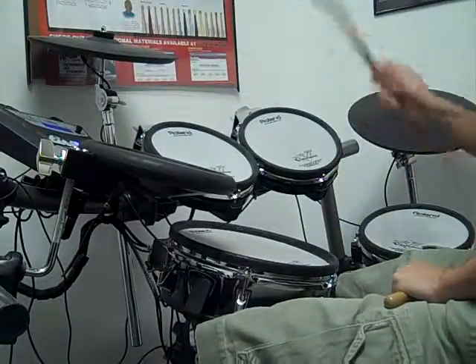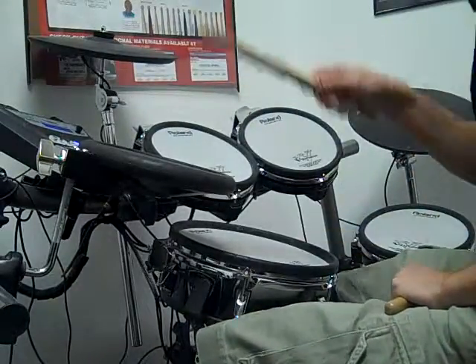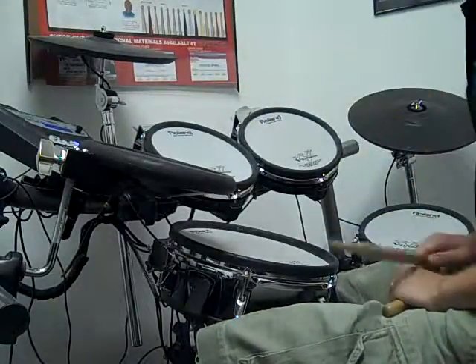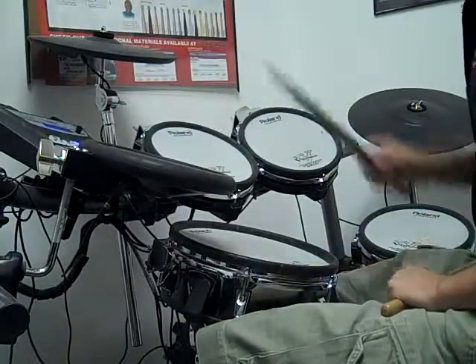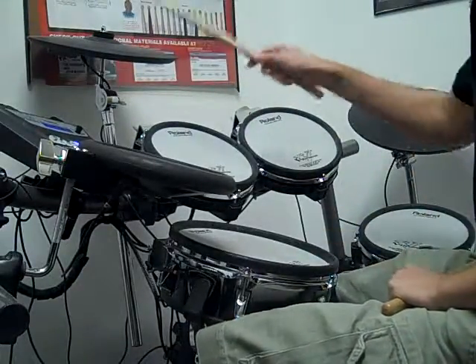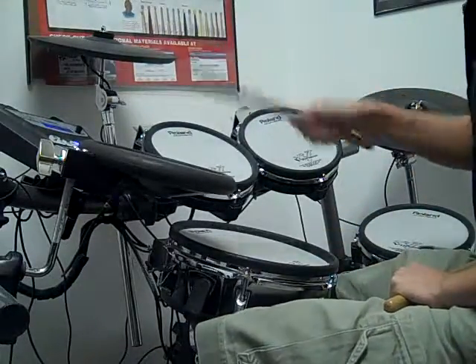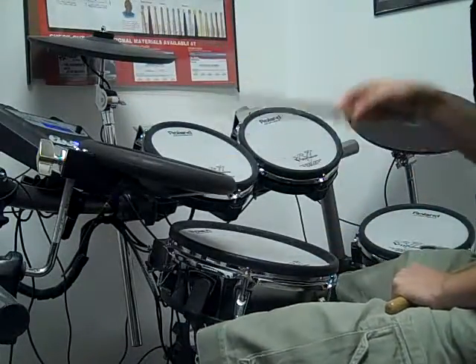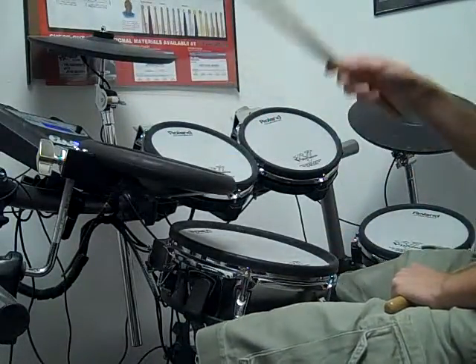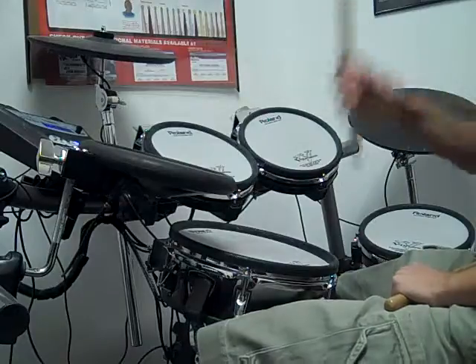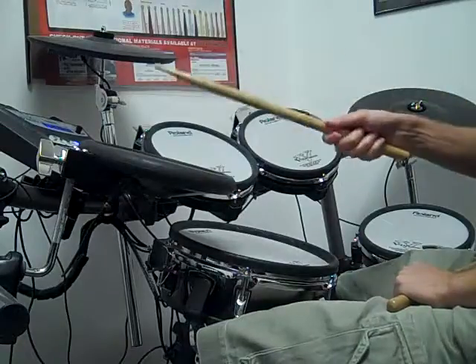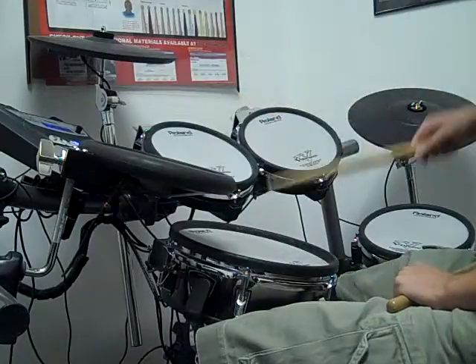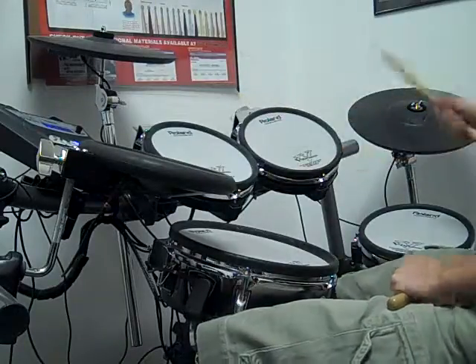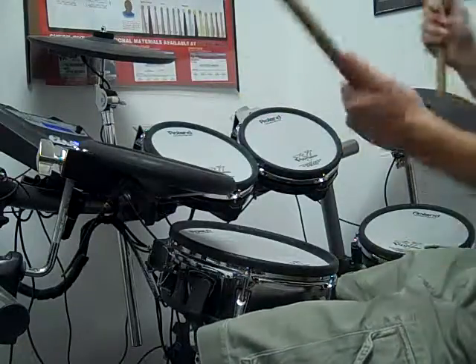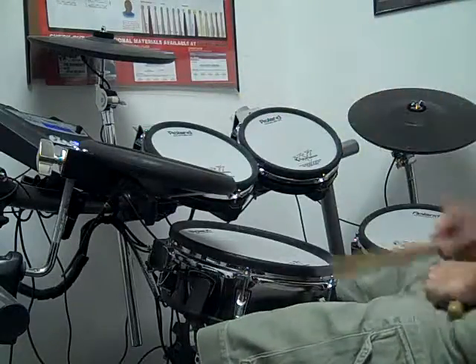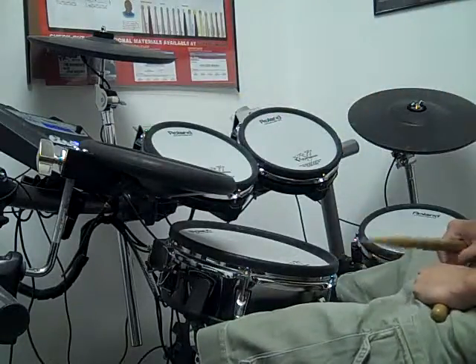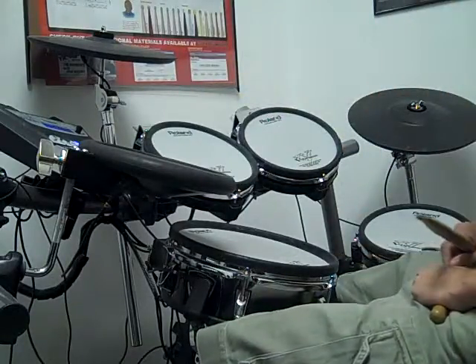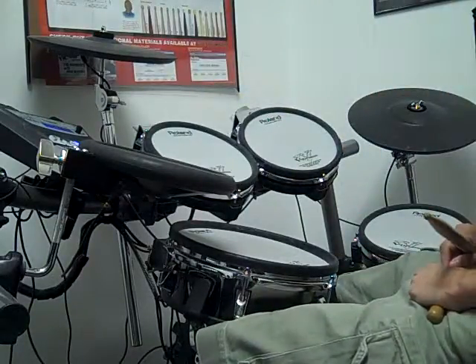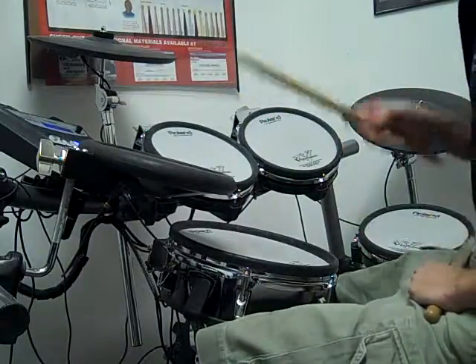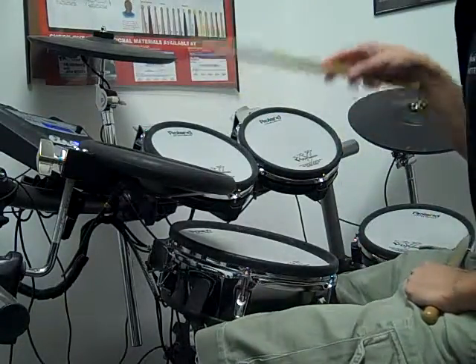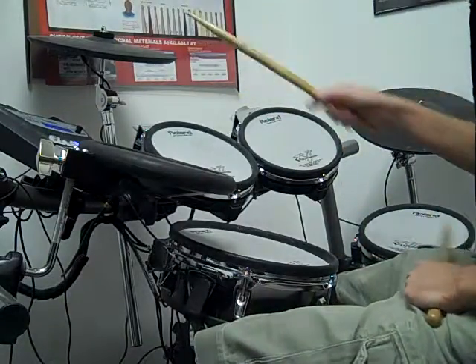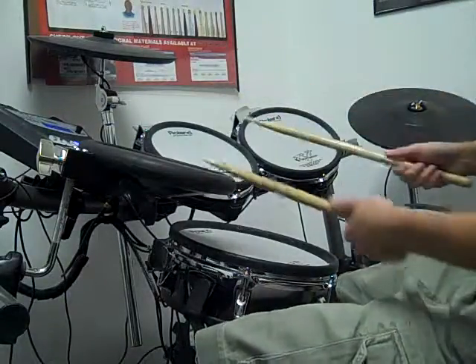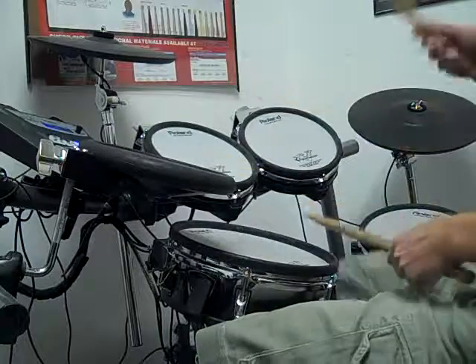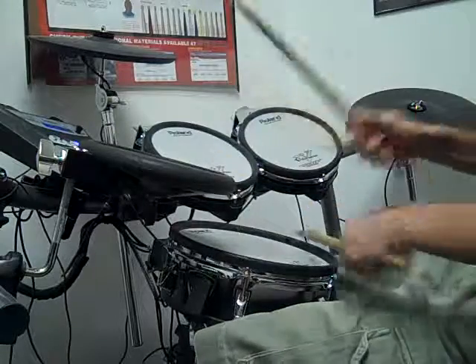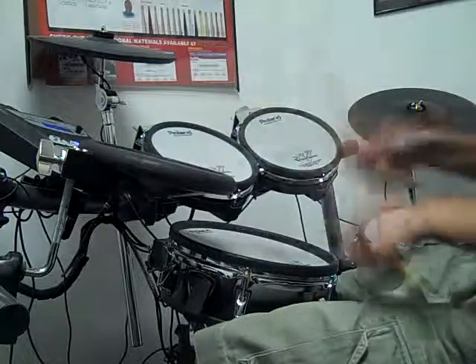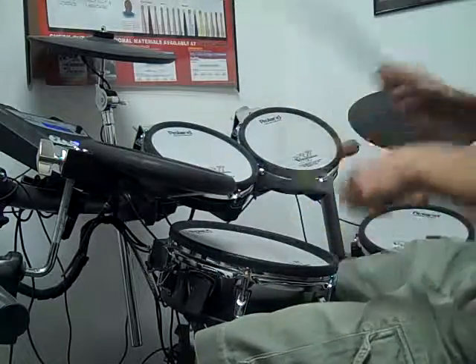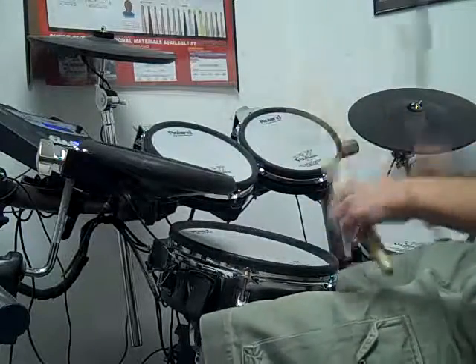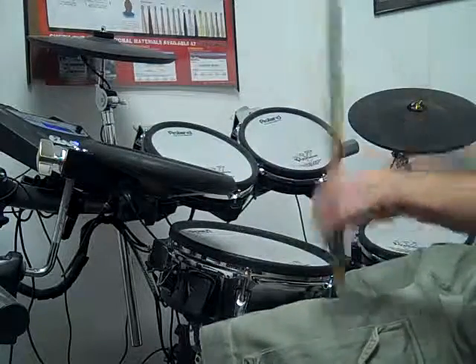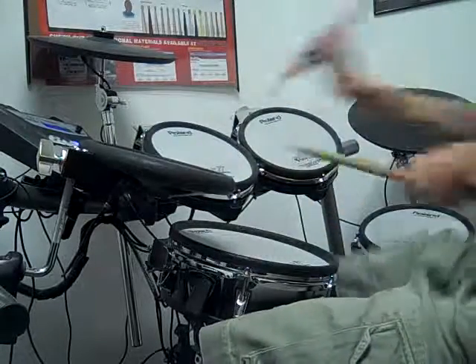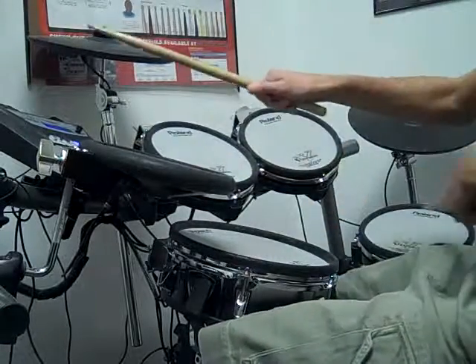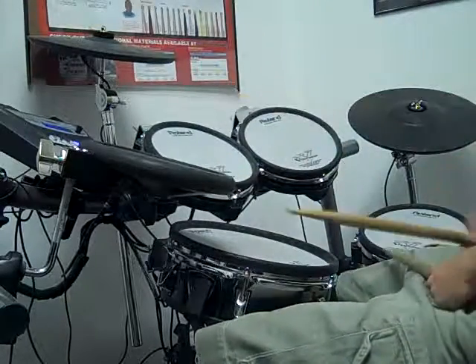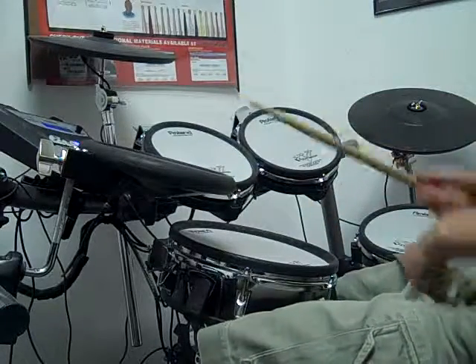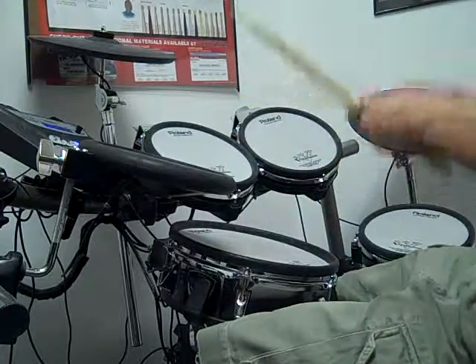Then you're going to go to chorus beat, which is going to be on a new cymbal. I did the open hi-hat — you could do anything different than what you started on. And that's going to be the same thing: you're going to have a two-beat fill and a four-beat fill.